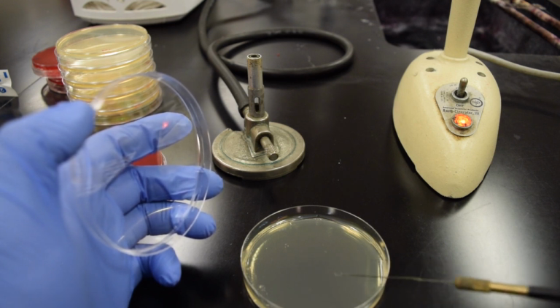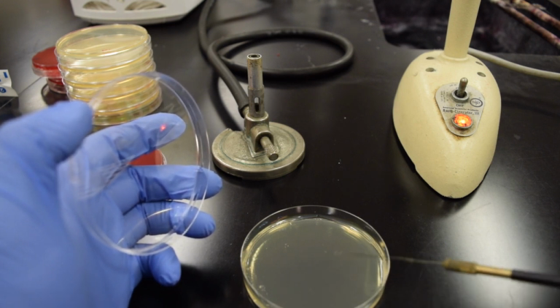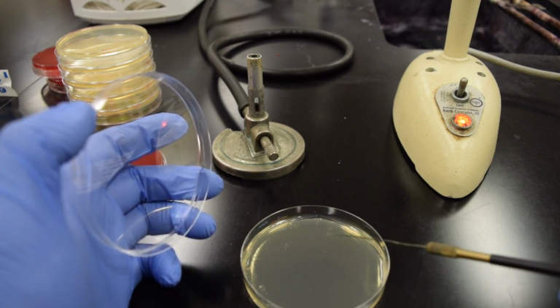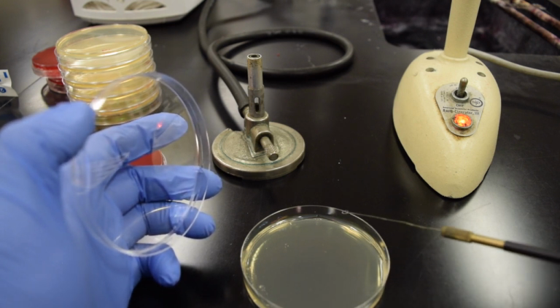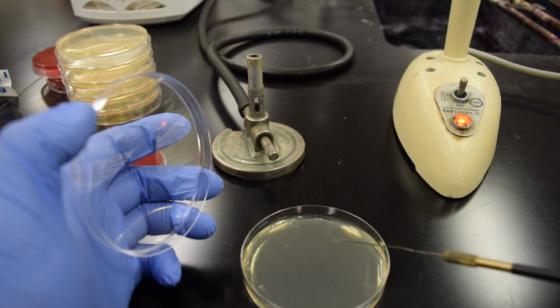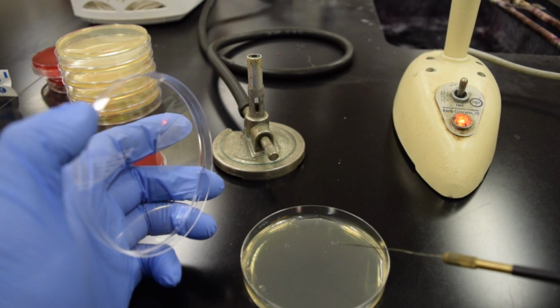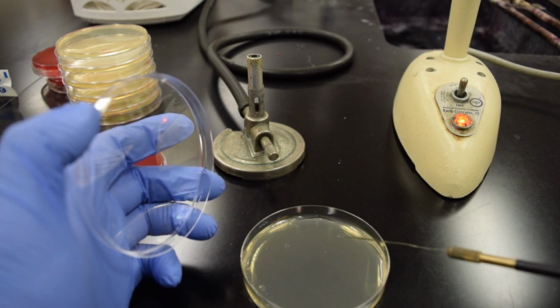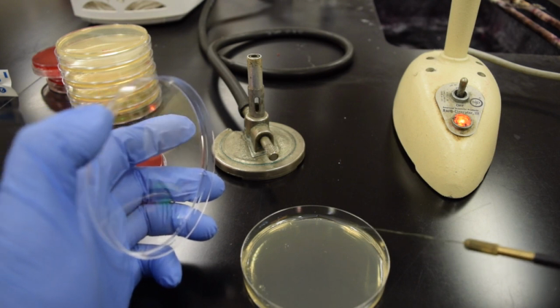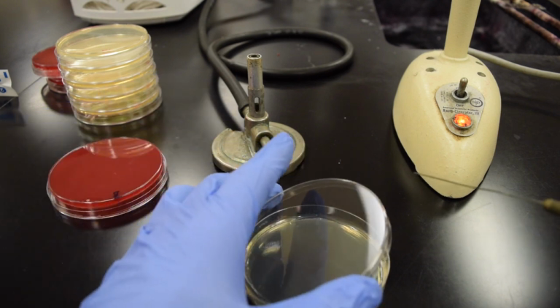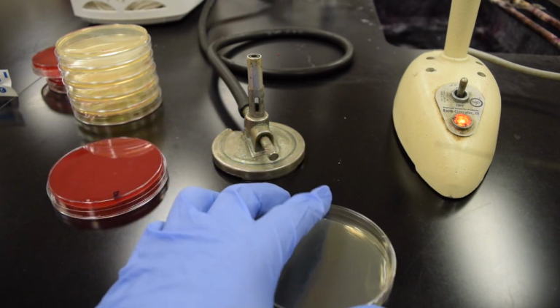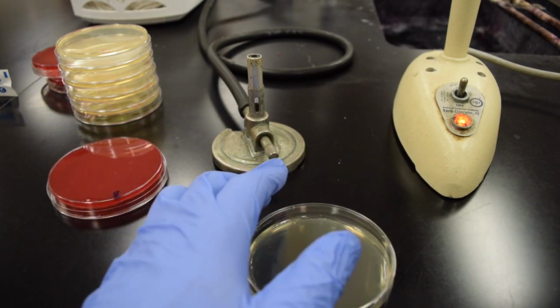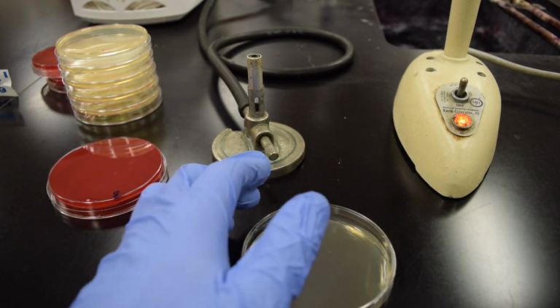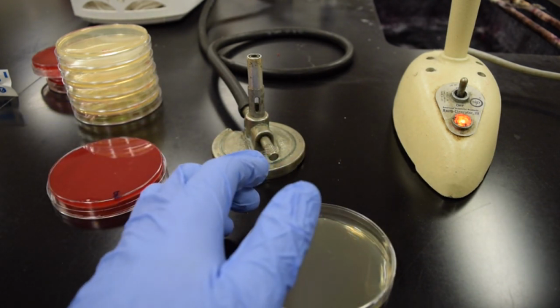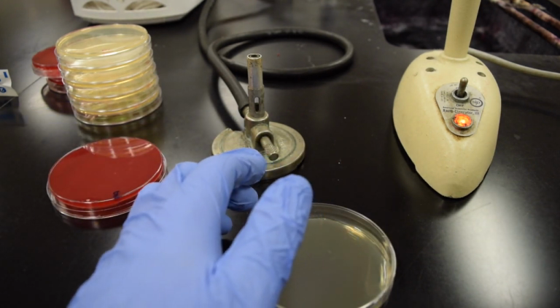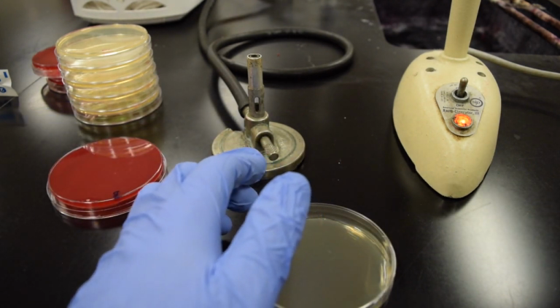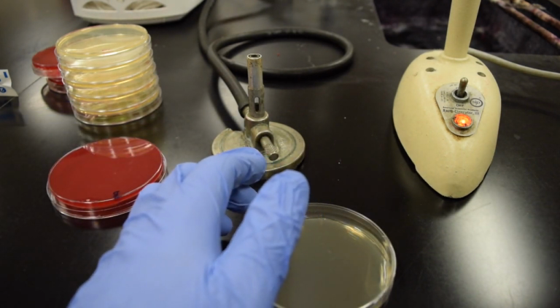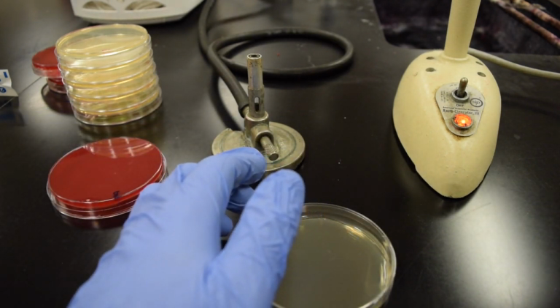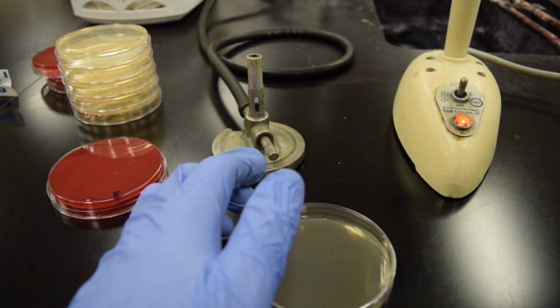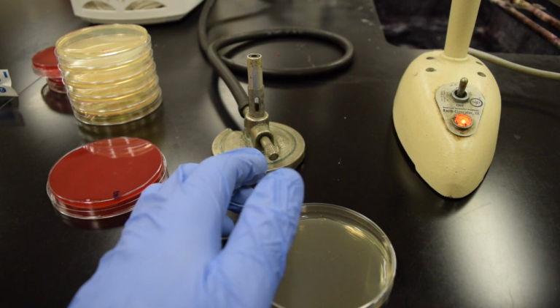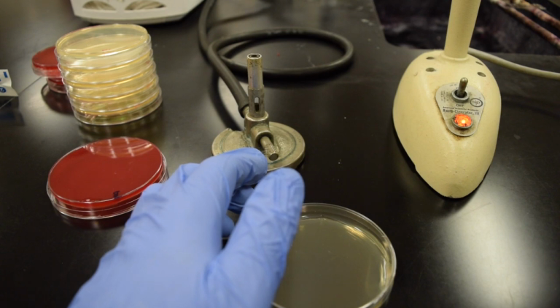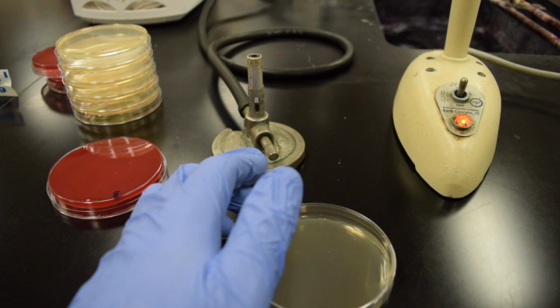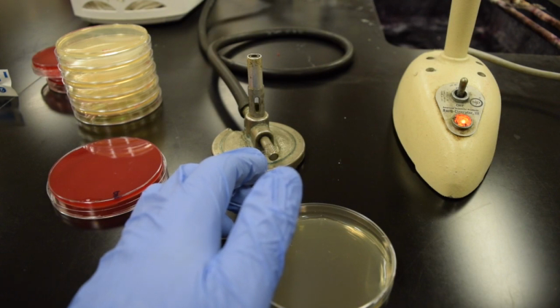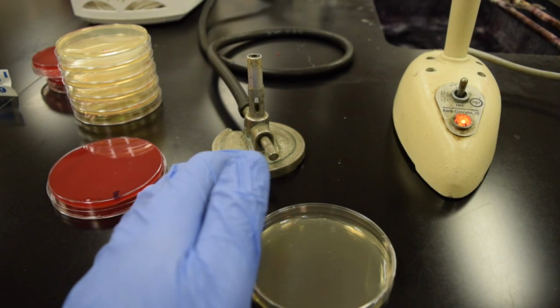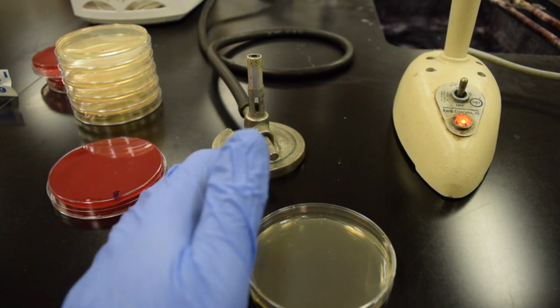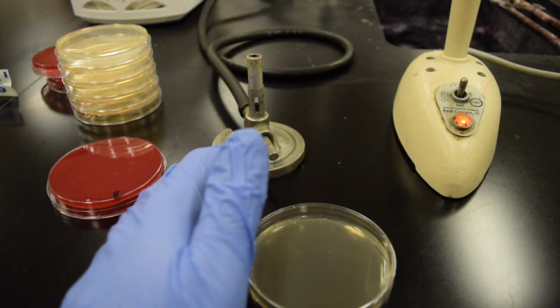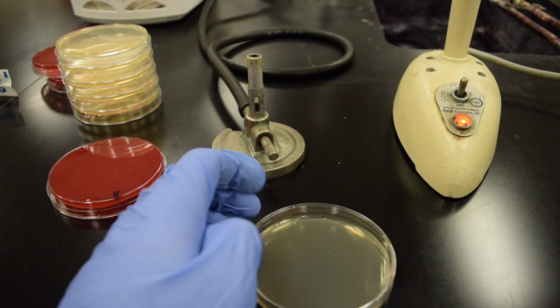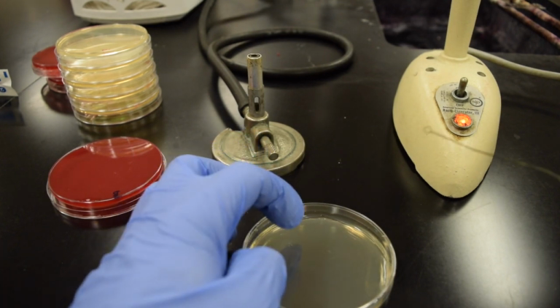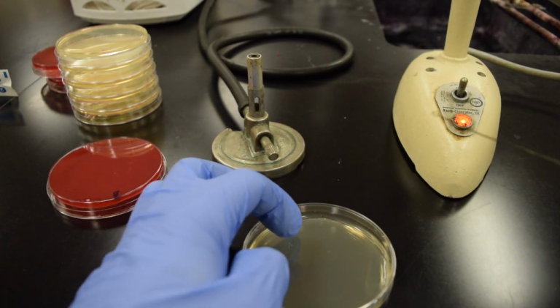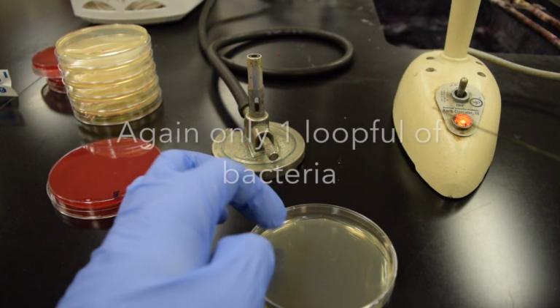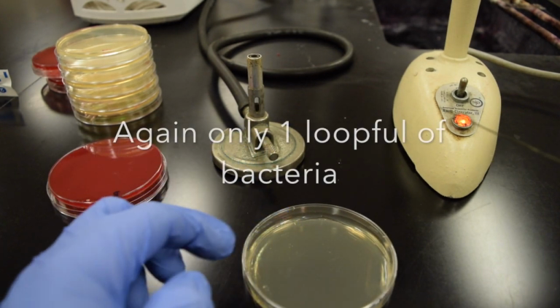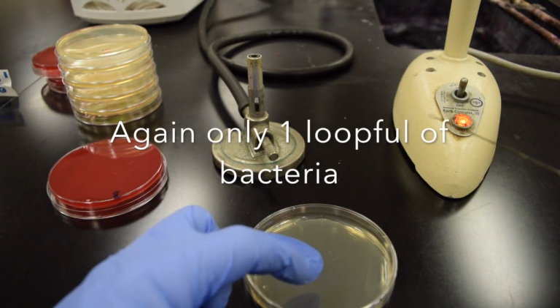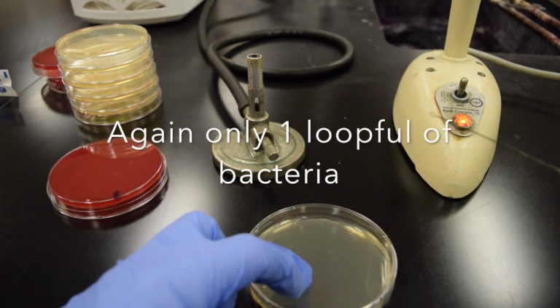Notice how I only put one loop full of bacteria on that plate. Only one loop full of bacteria from your culture goes onto the plate.